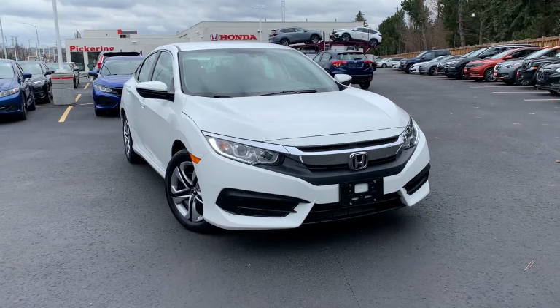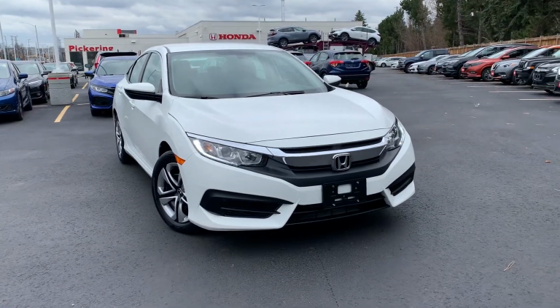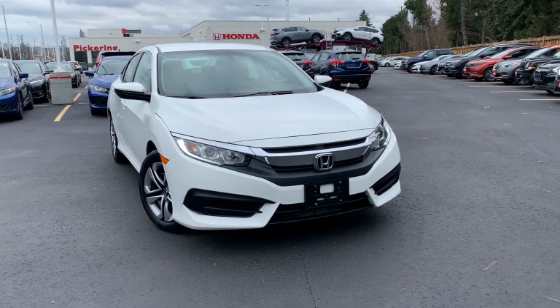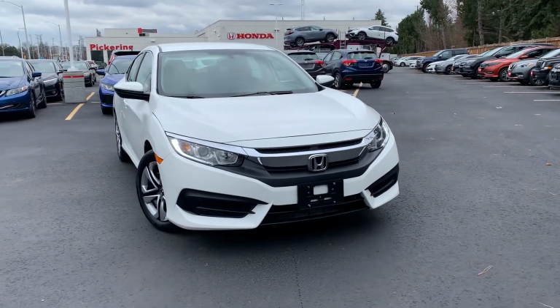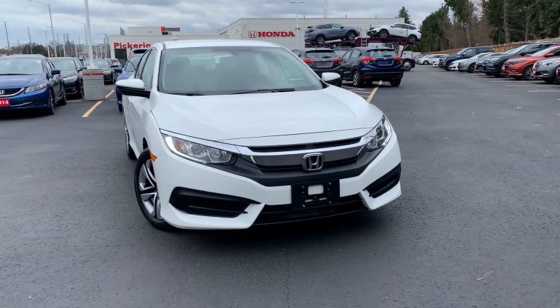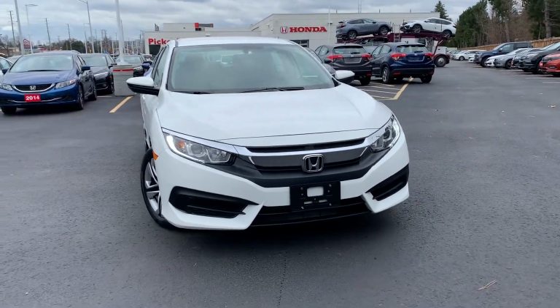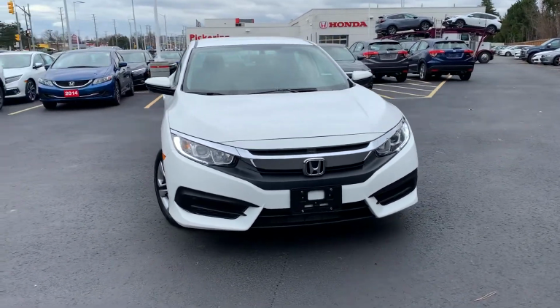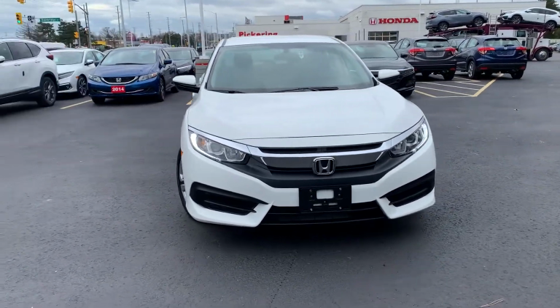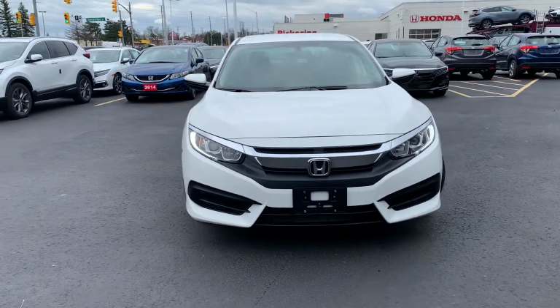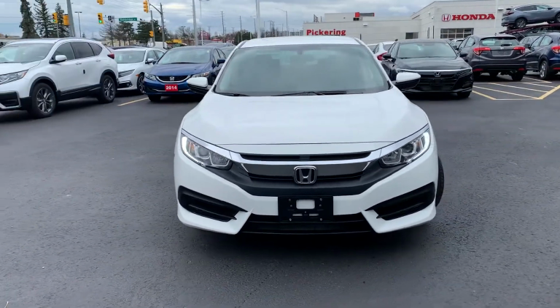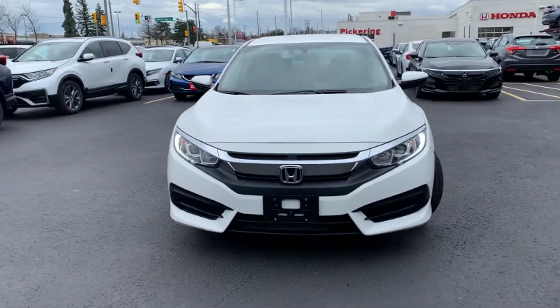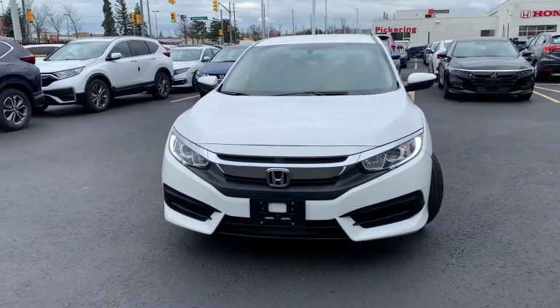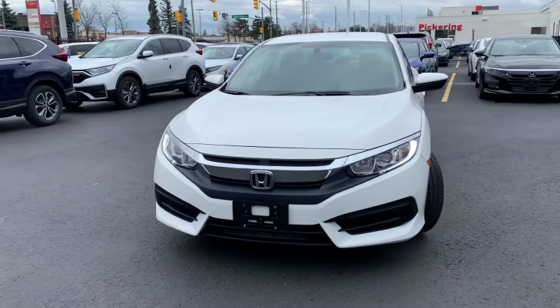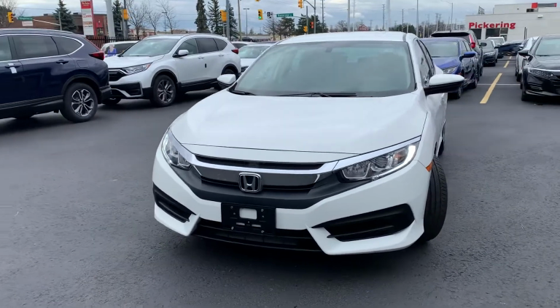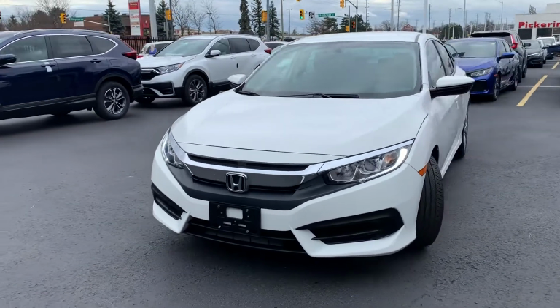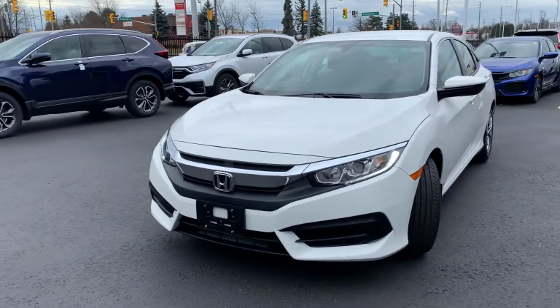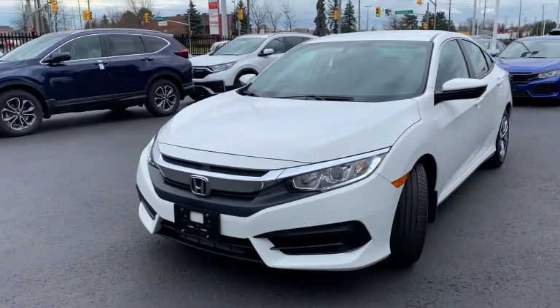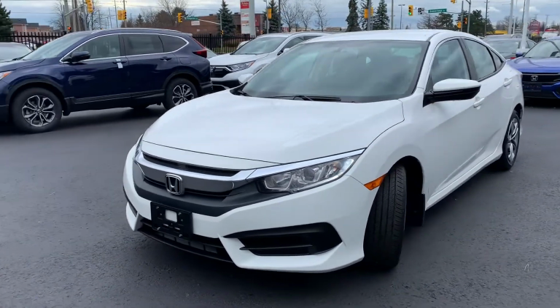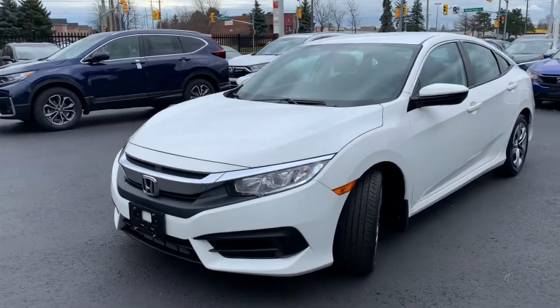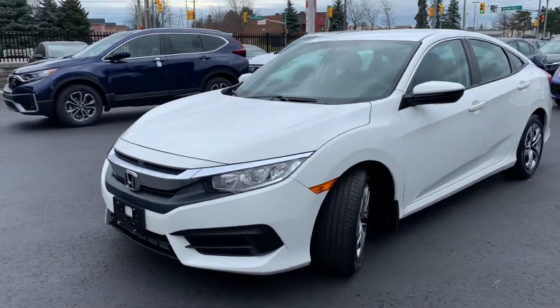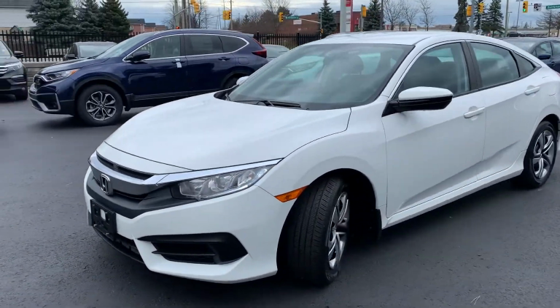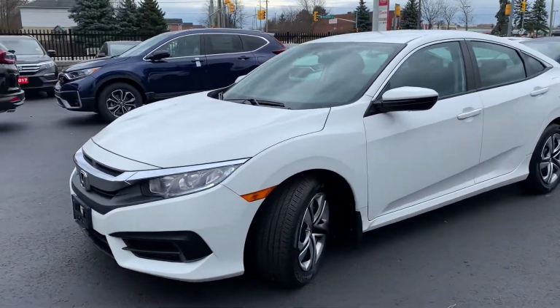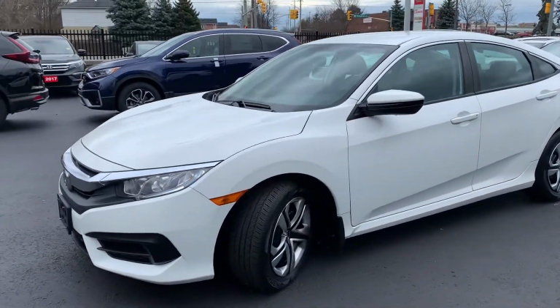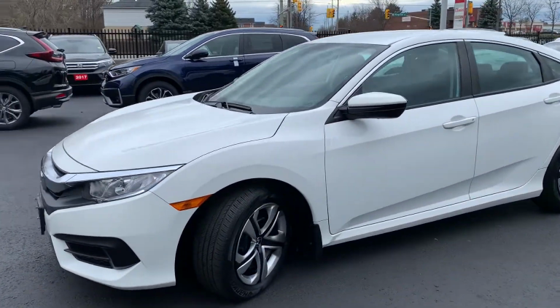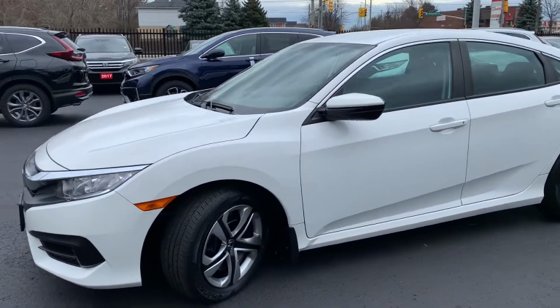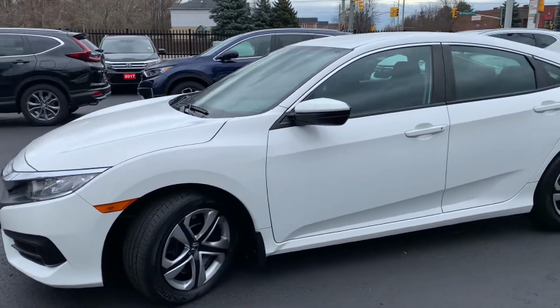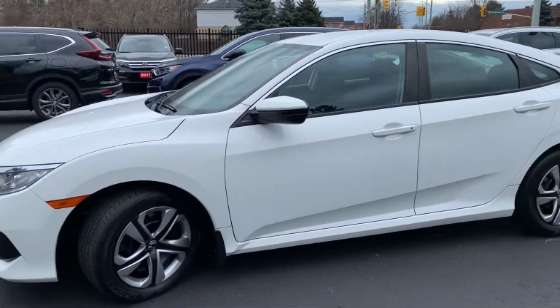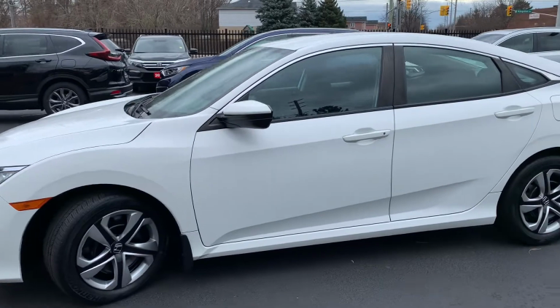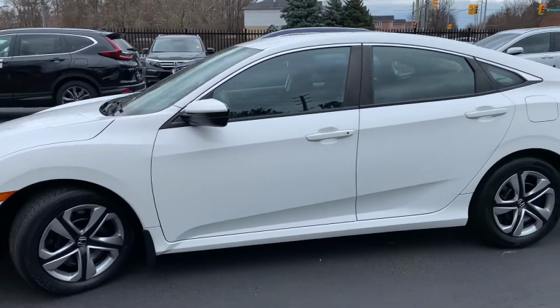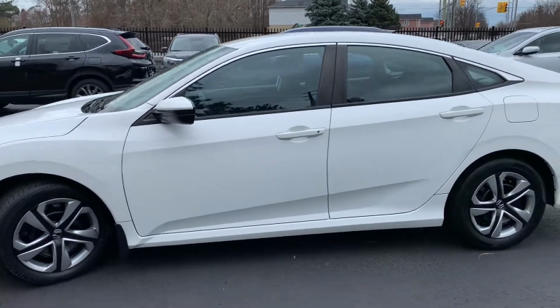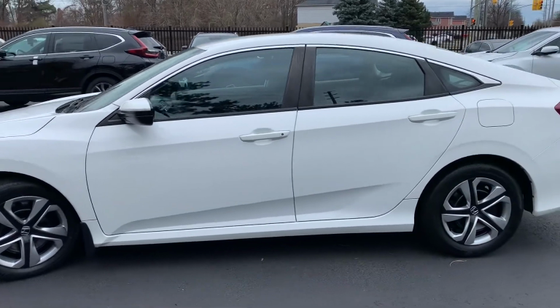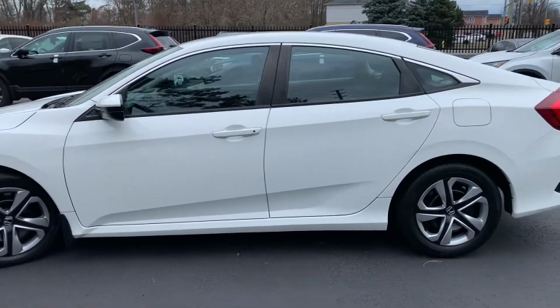Here at Pickering Honda, we have a pre-owned and Honda certified 2016 Honda Civic LX manual transmission.